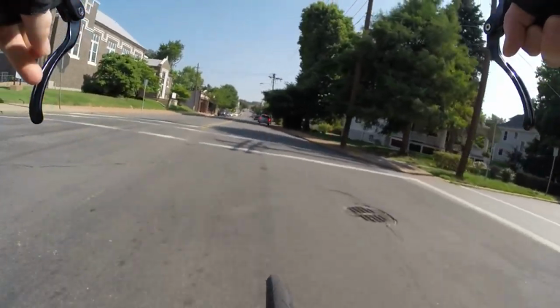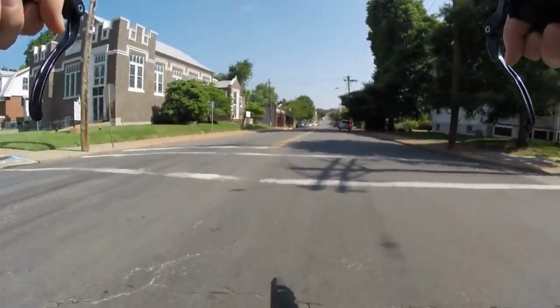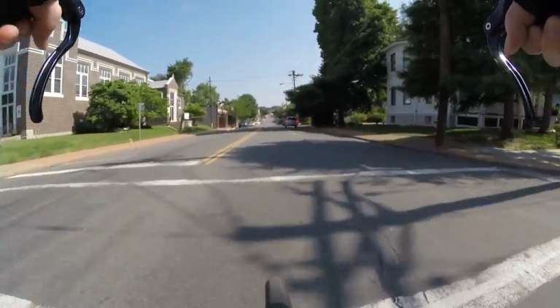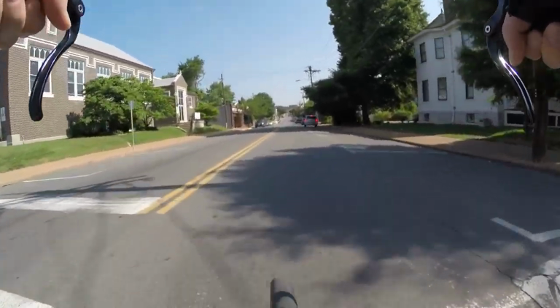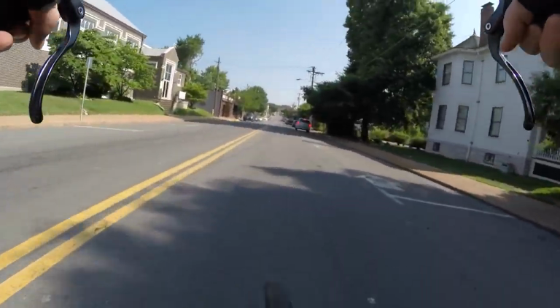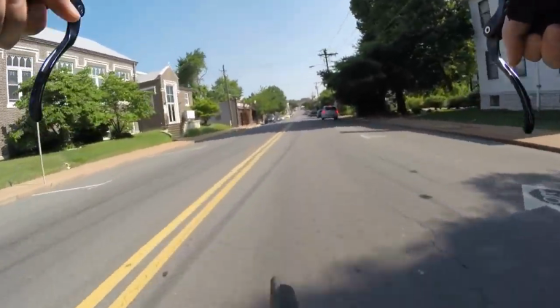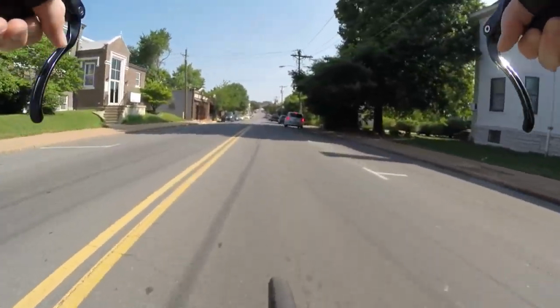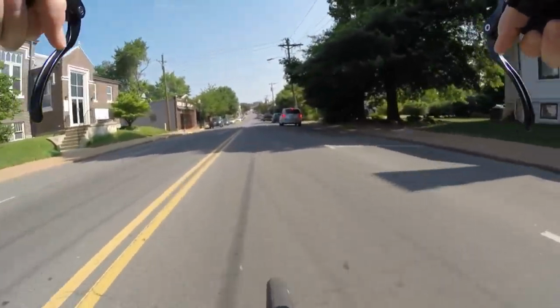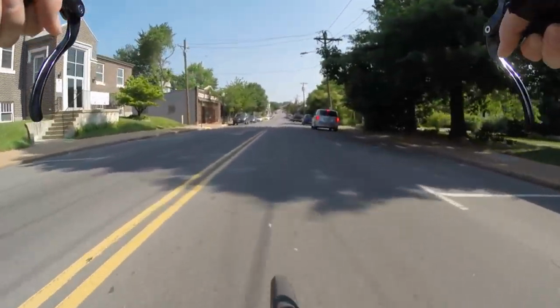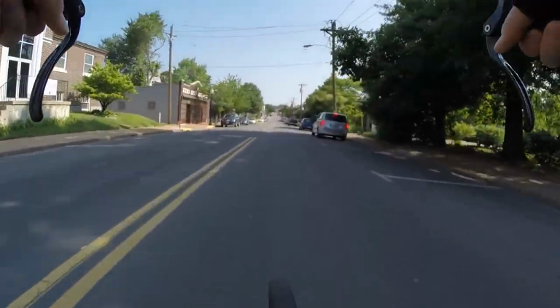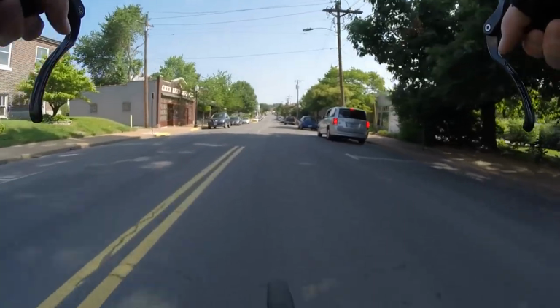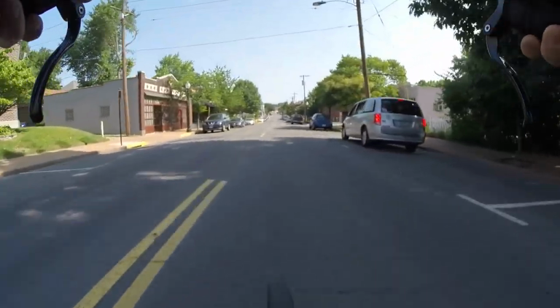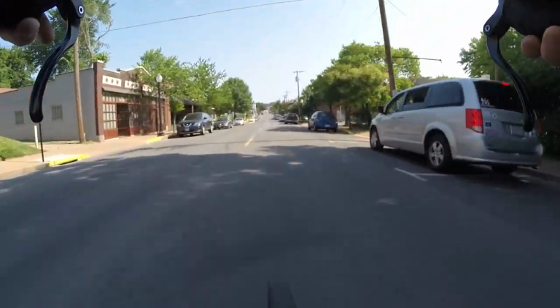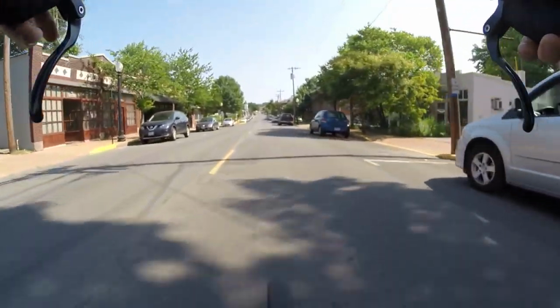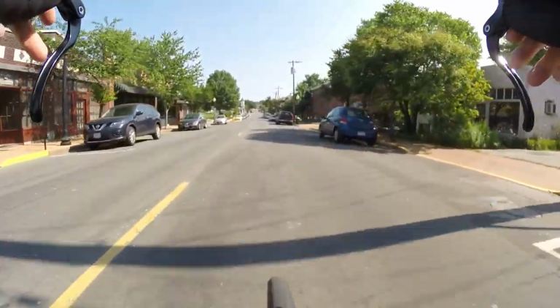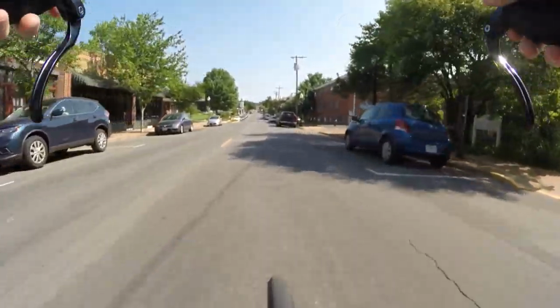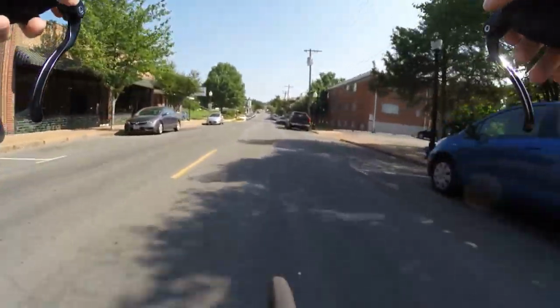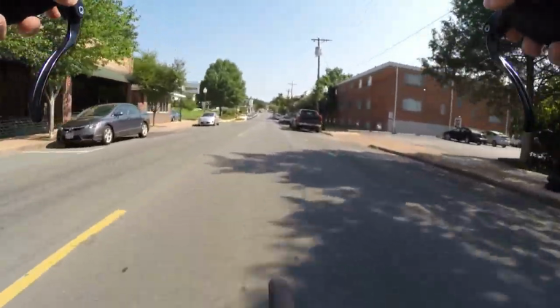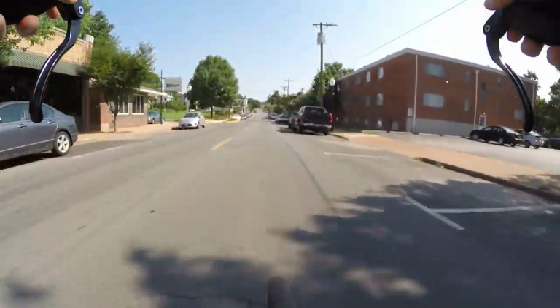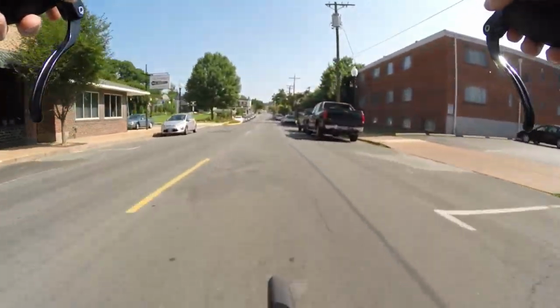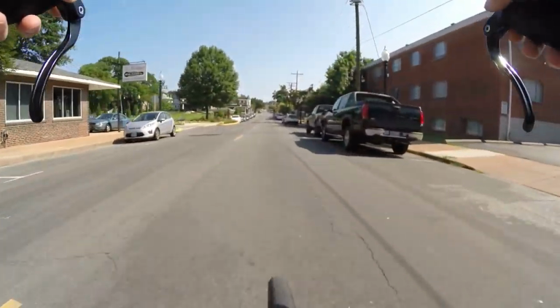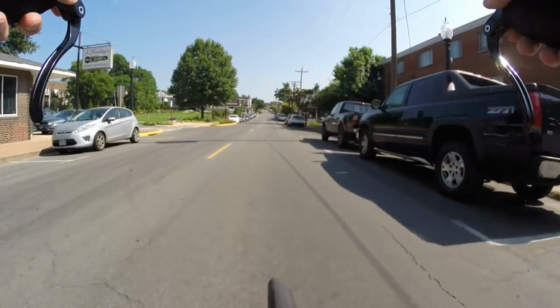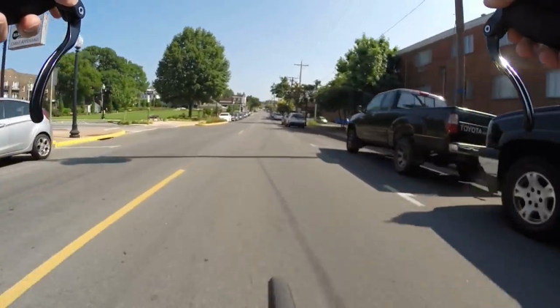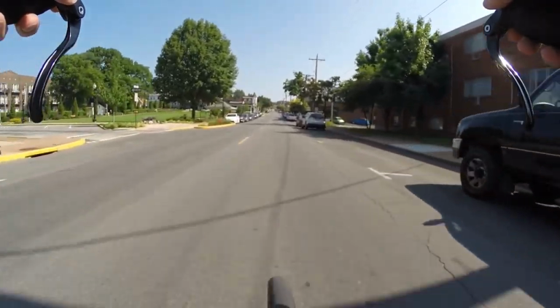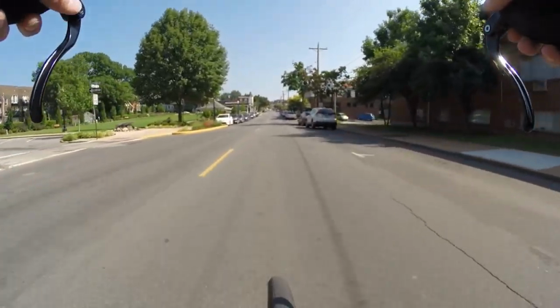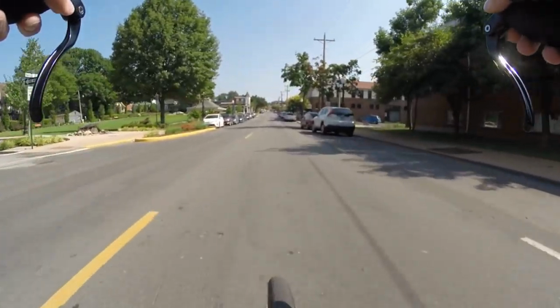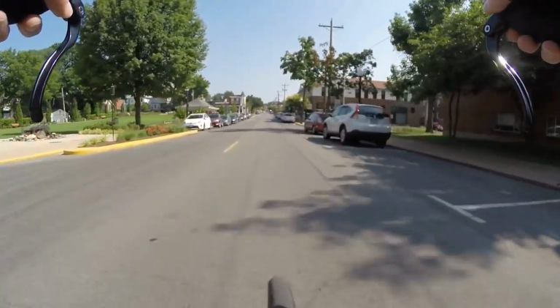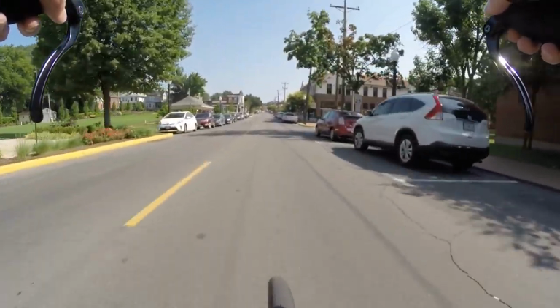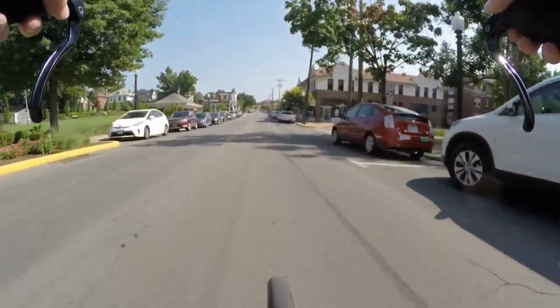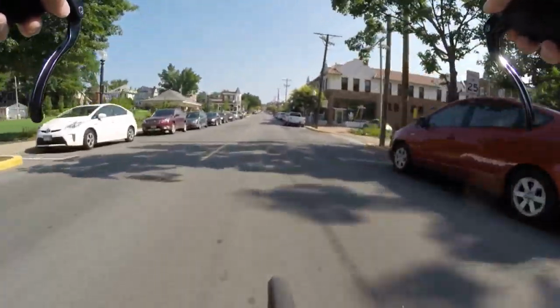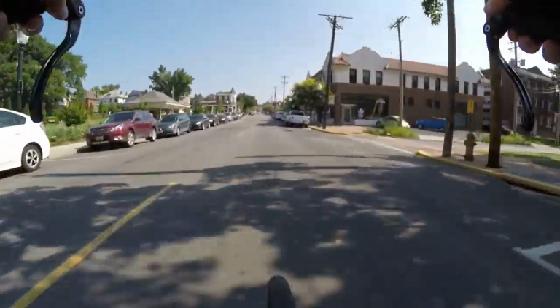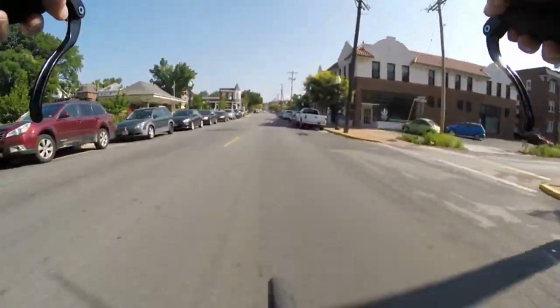Getting used to those clipless pedals again — I do love them though. Check out my video on favorite pedals — Shimano XTs. It's a tease. See you next time.